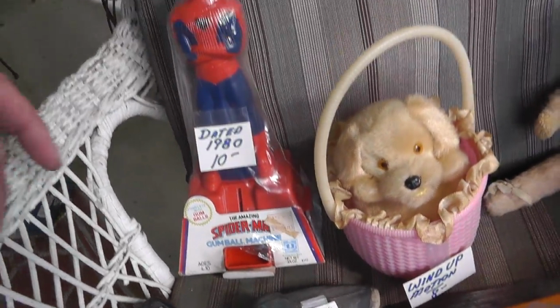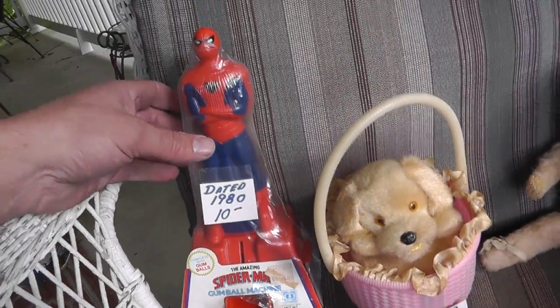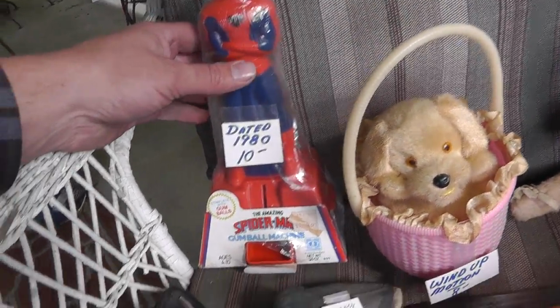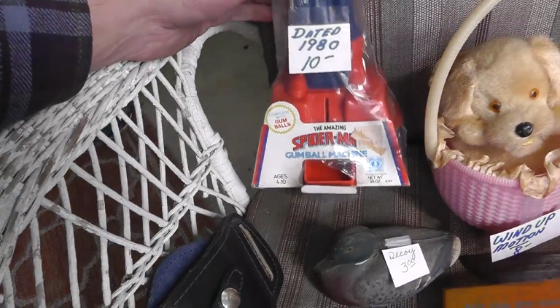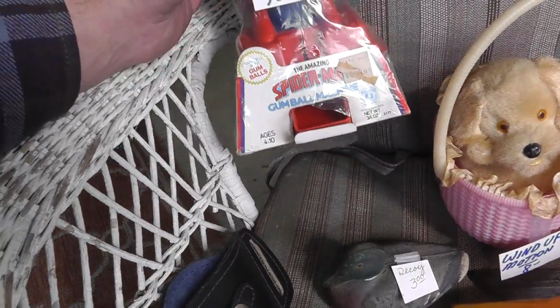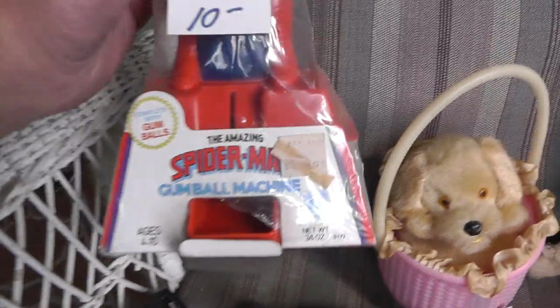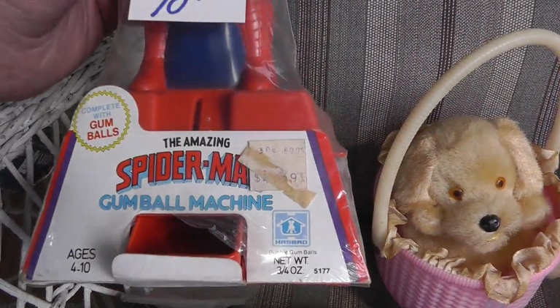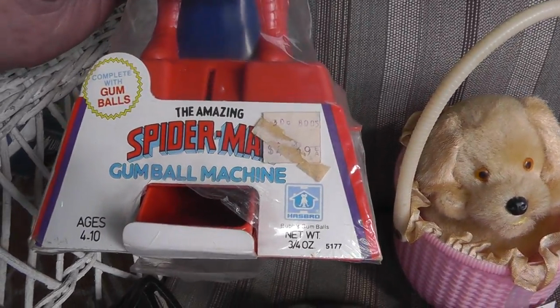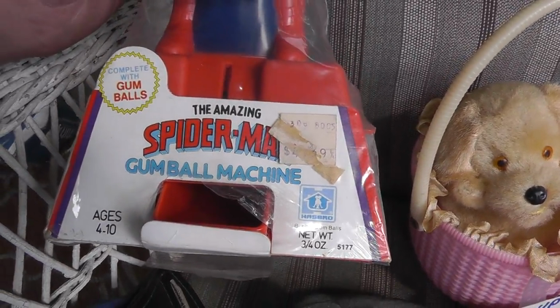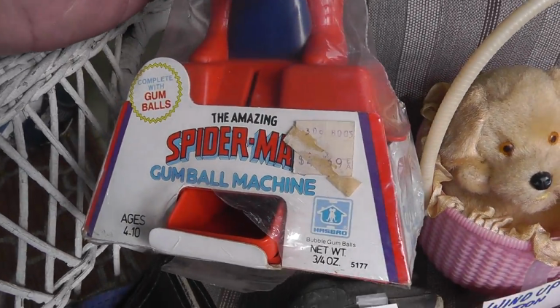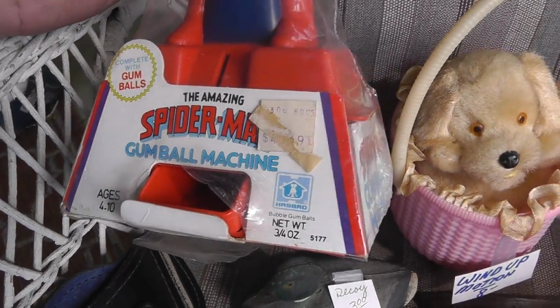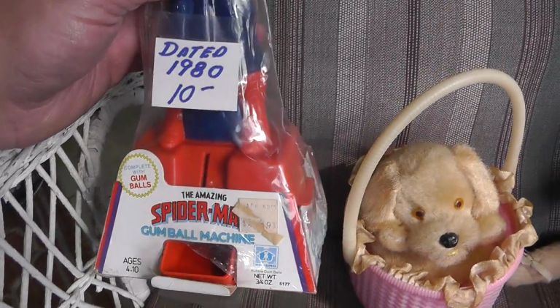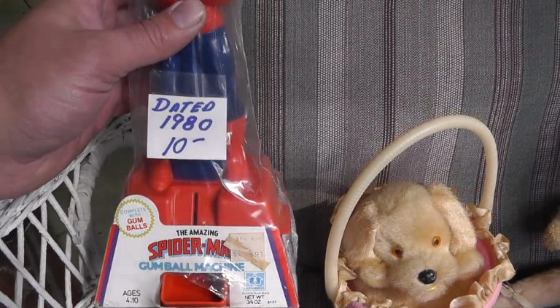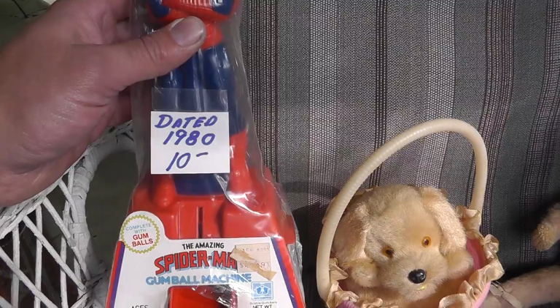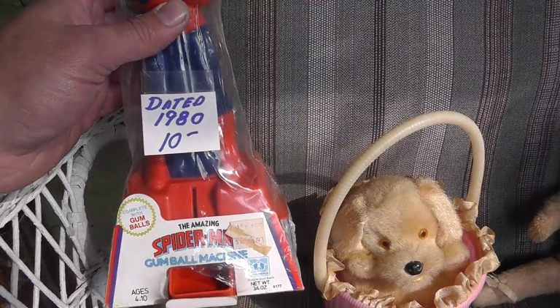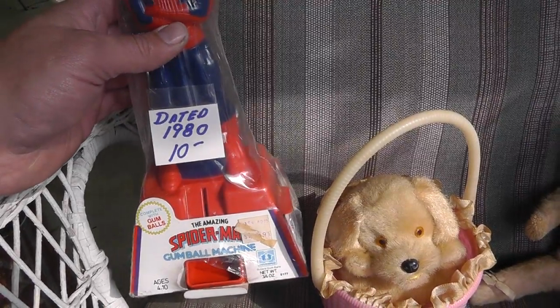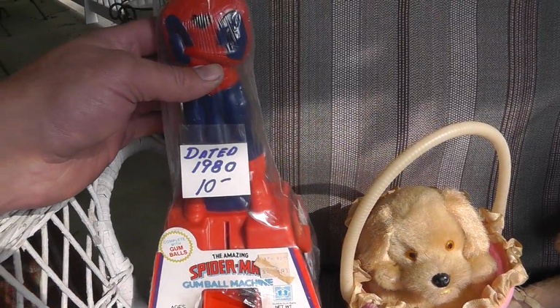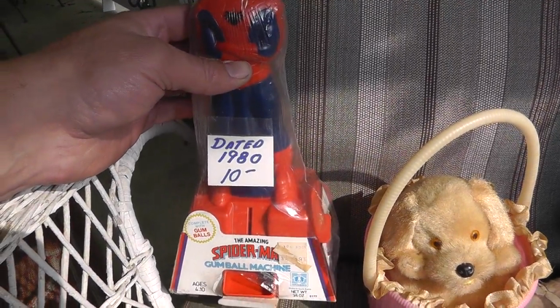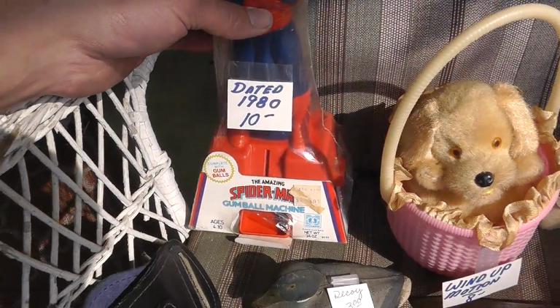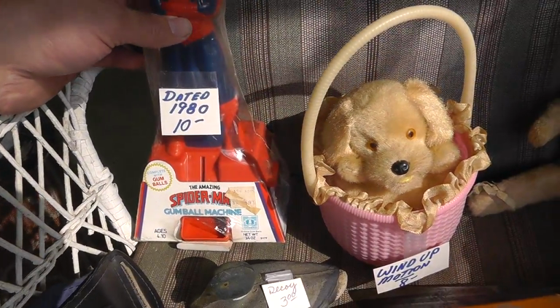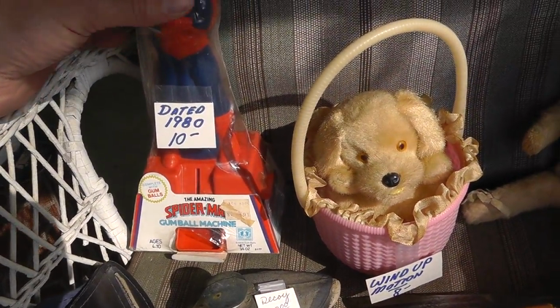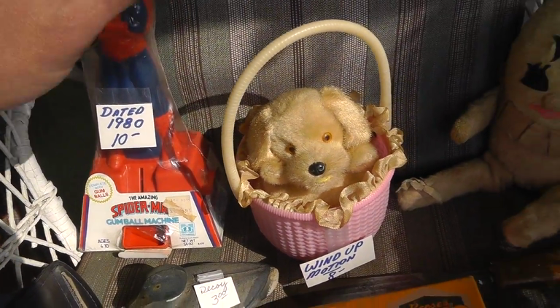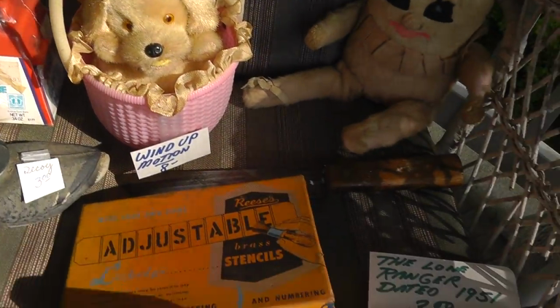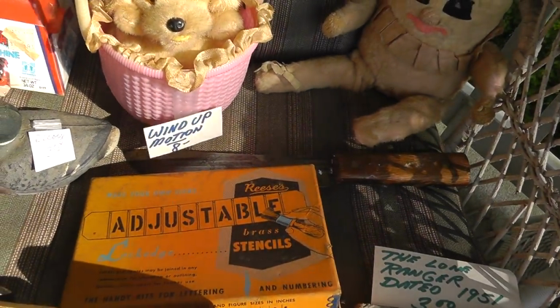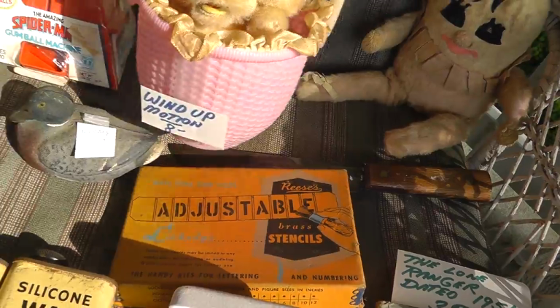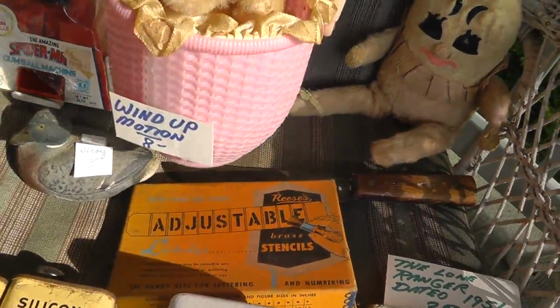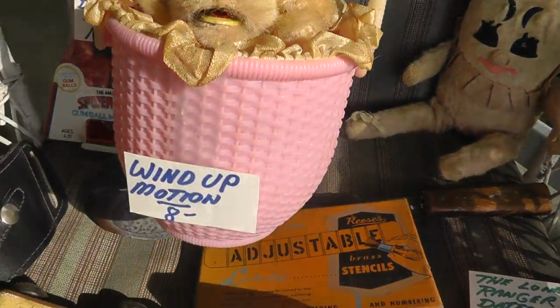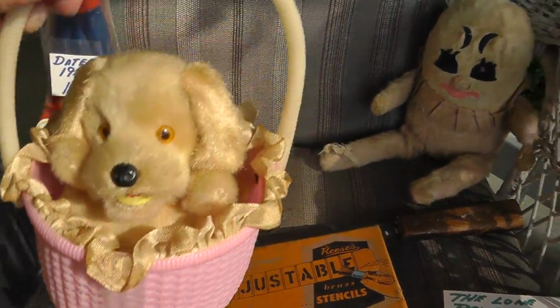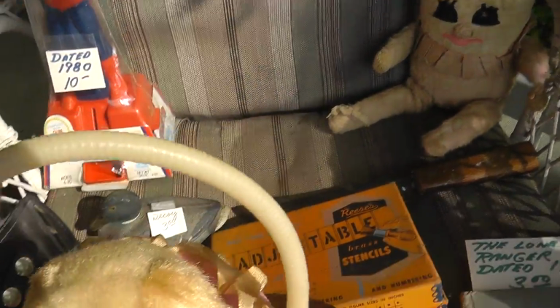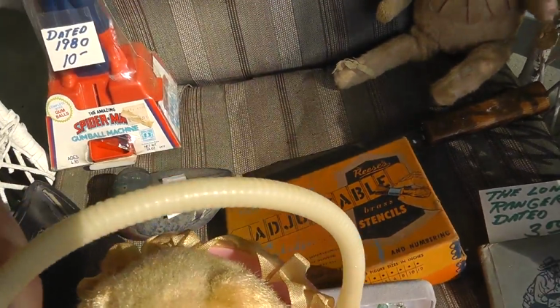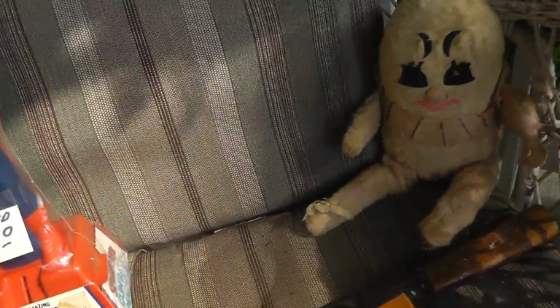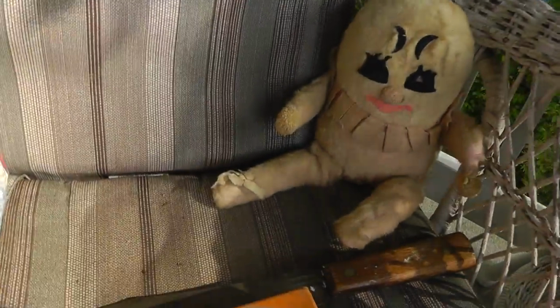I'll start with Spider-Man here. Spider-Man gumball machine, still in the original plastic.